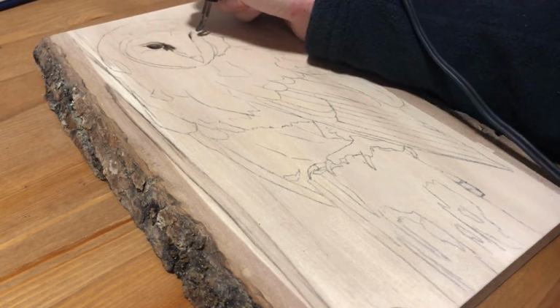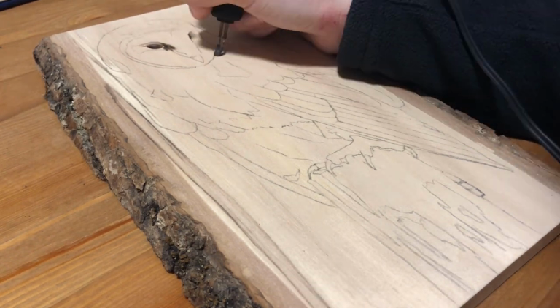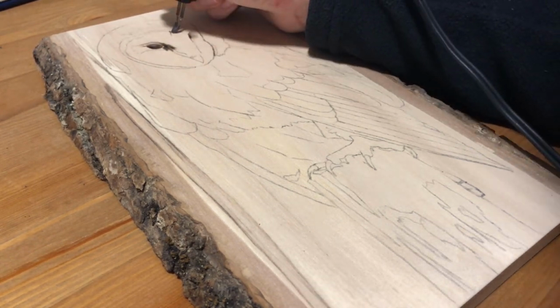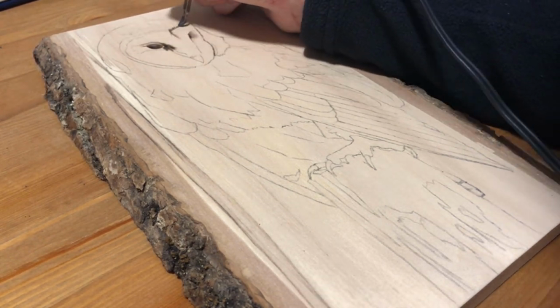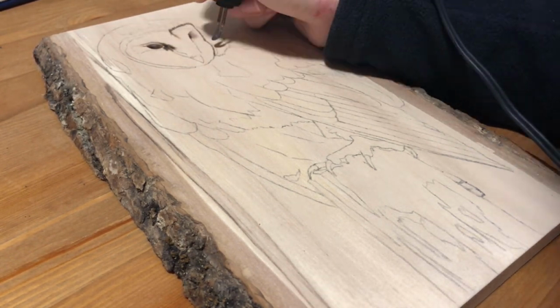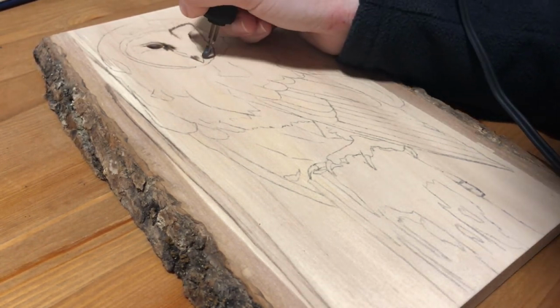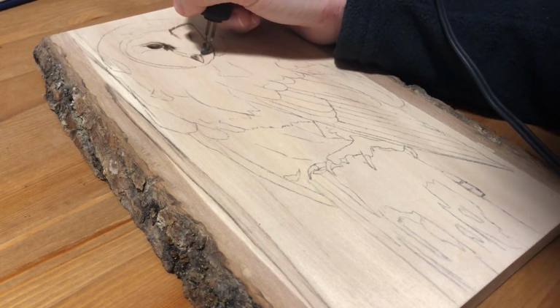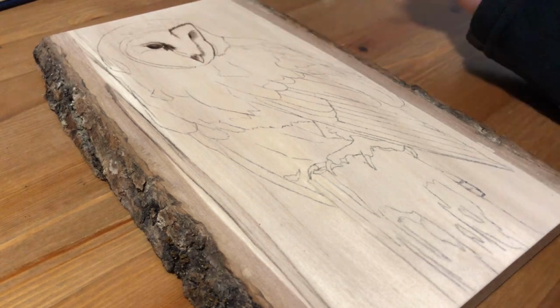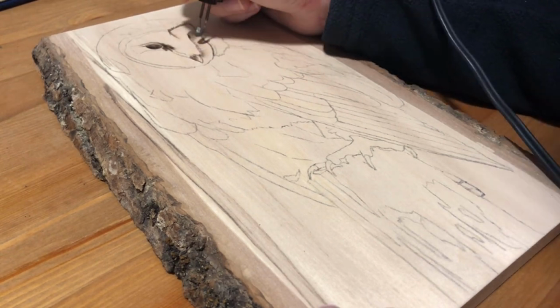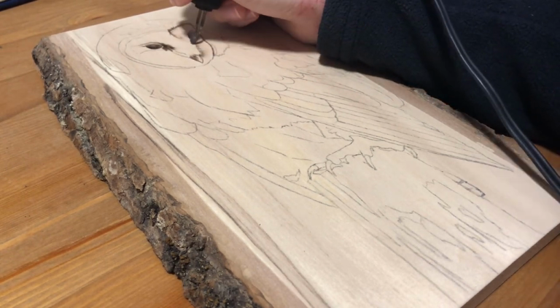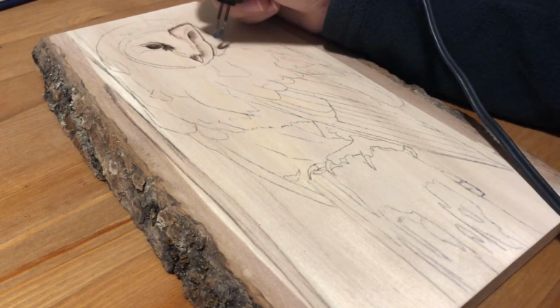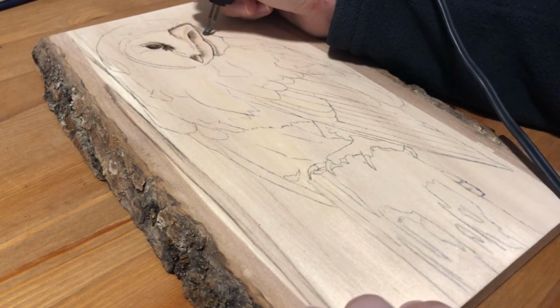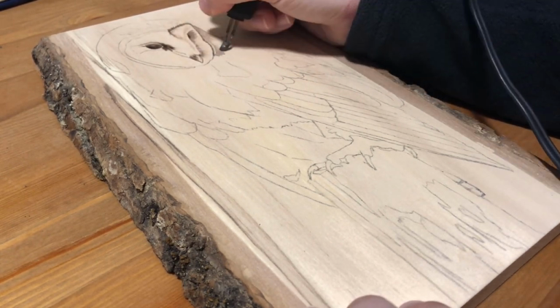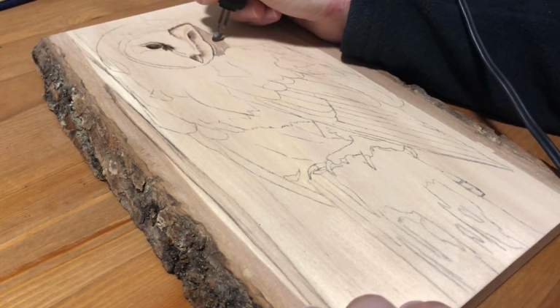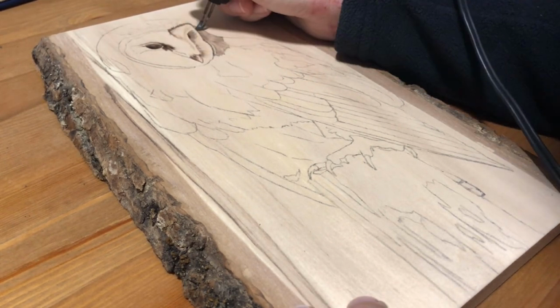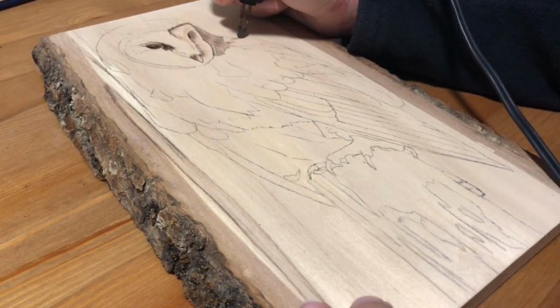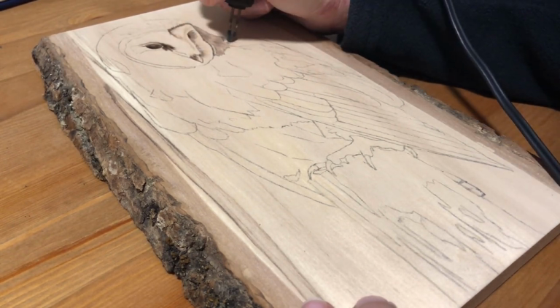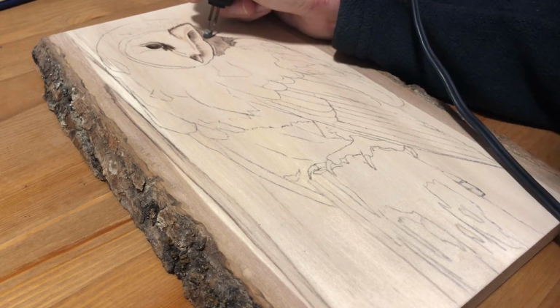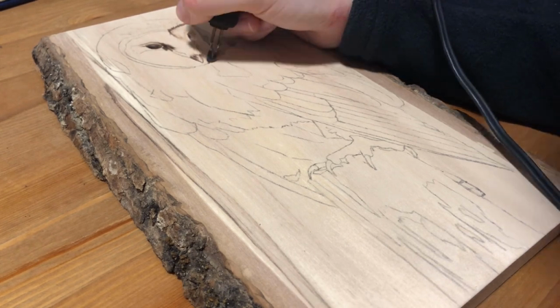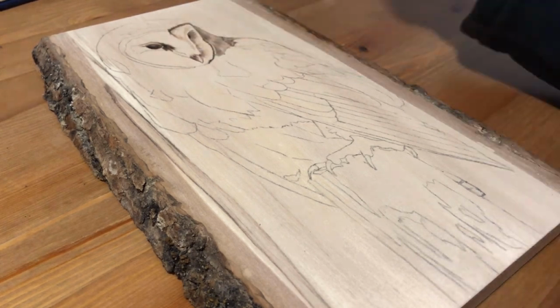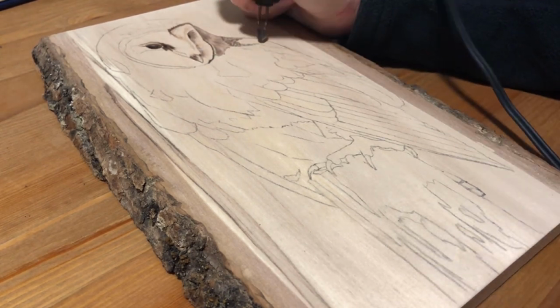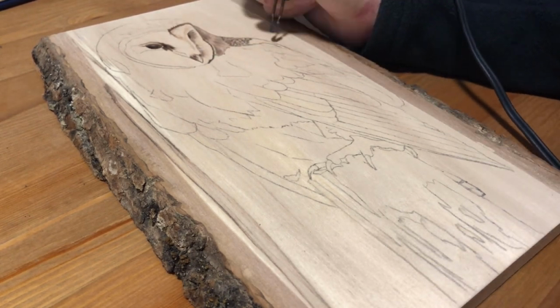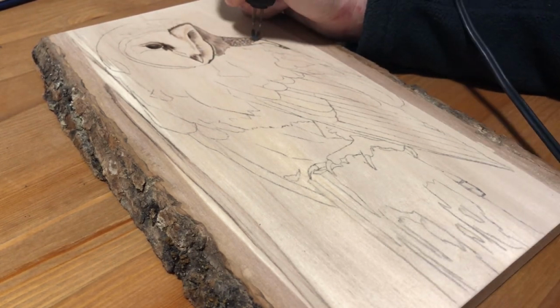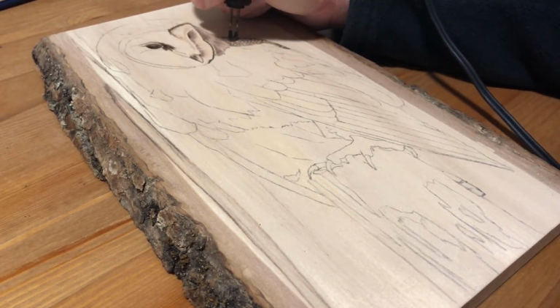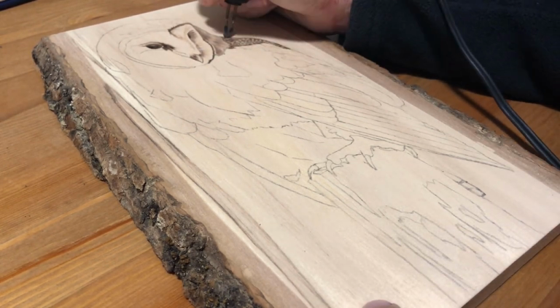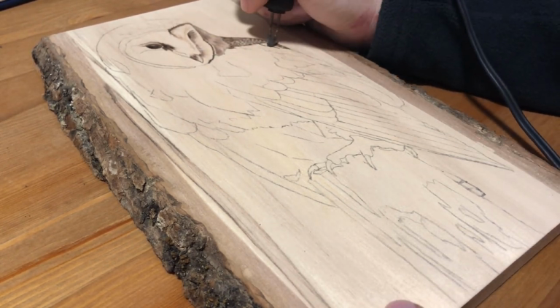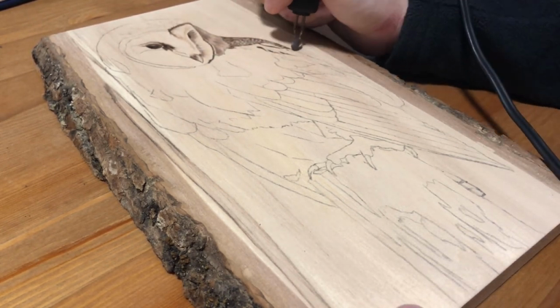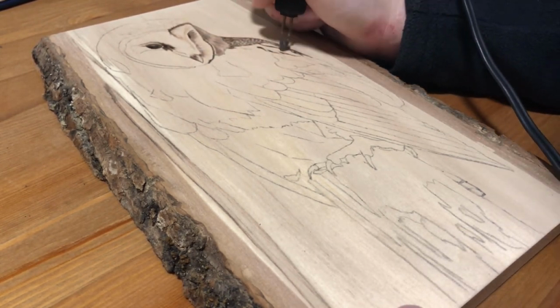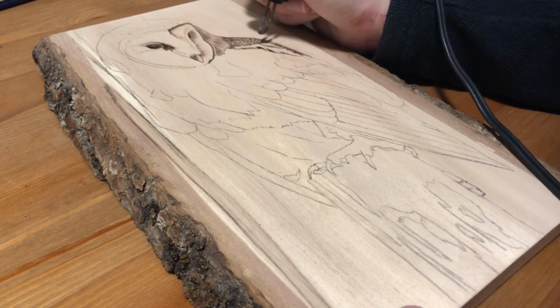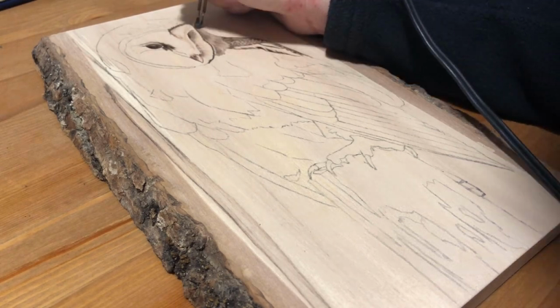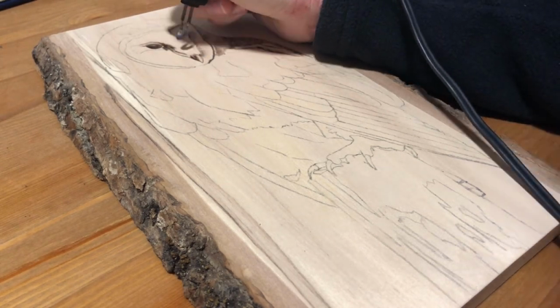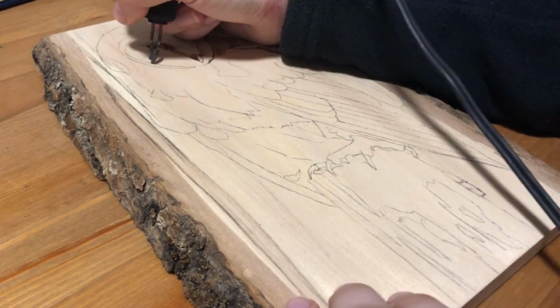For this burning I didn't start with the background because I knew I didn't want to burn it and I thought I might want to paint it instead, so I had to leave it until the end because if you paint first you risk burning on top of the paint, which you don't really ever want to do because it can be dangerous for you to breathe in.